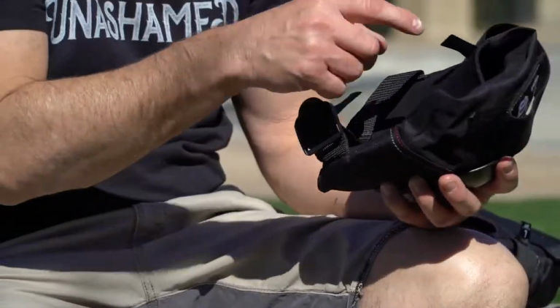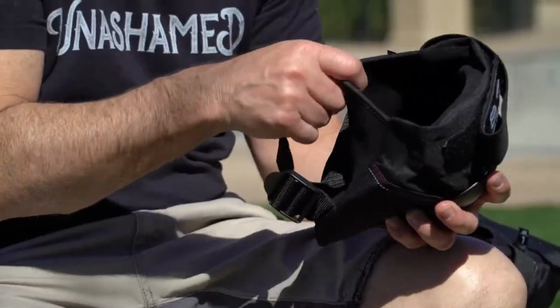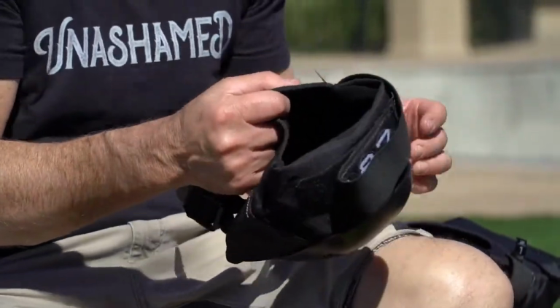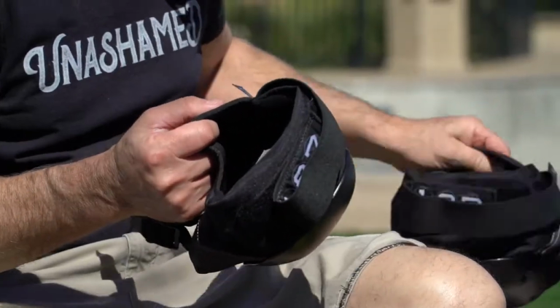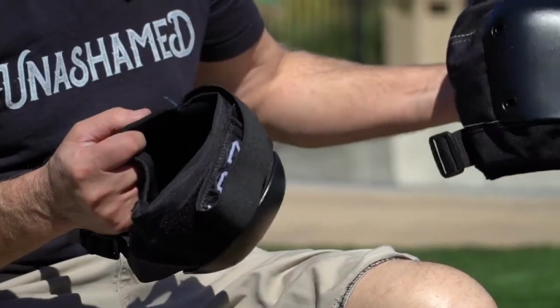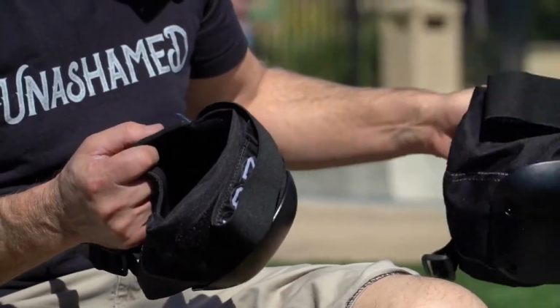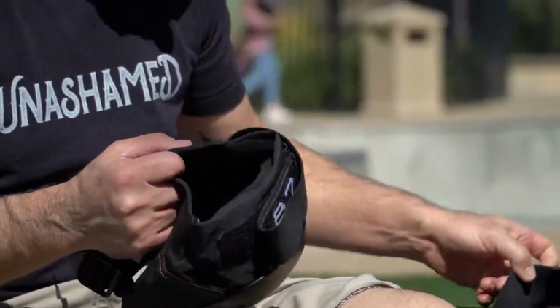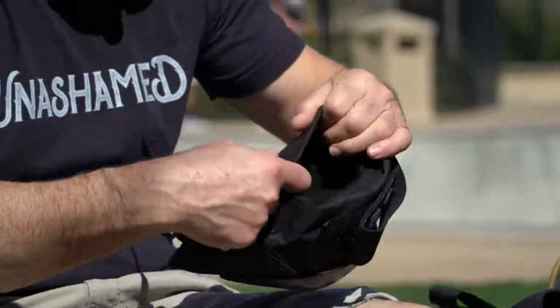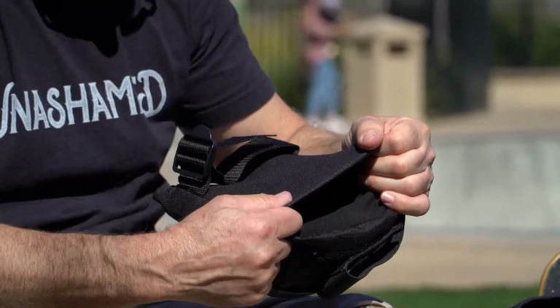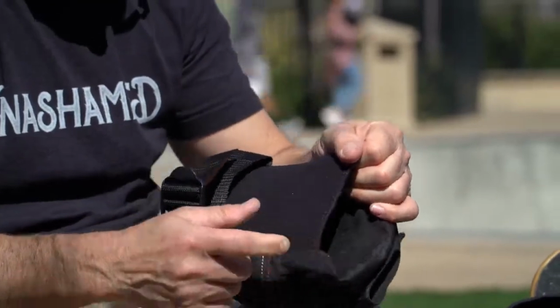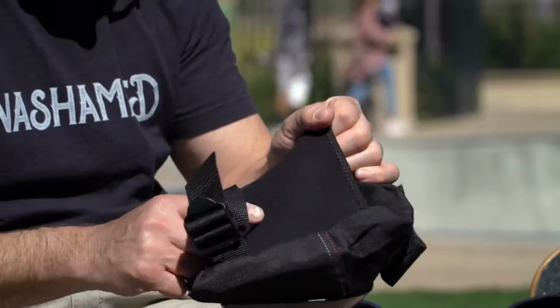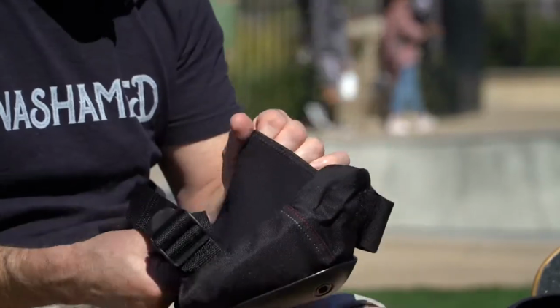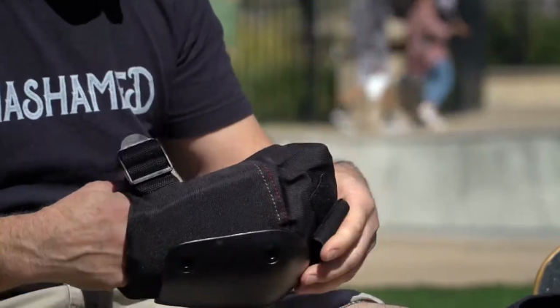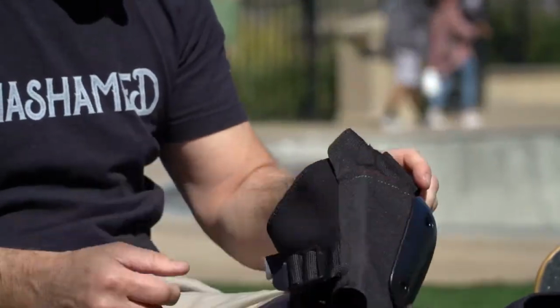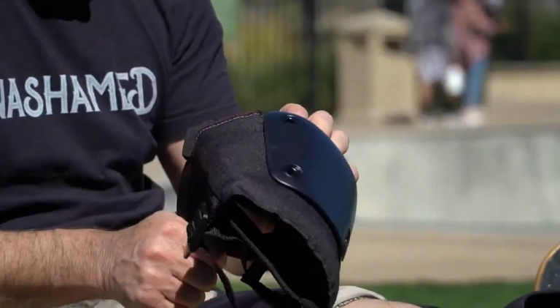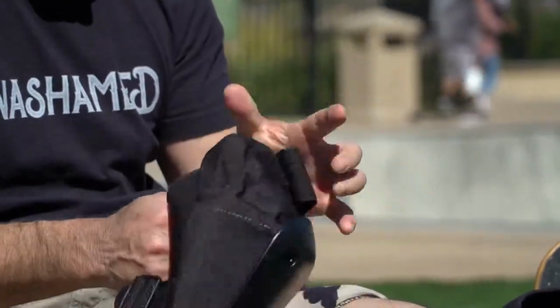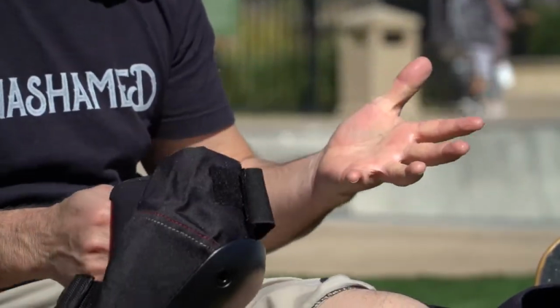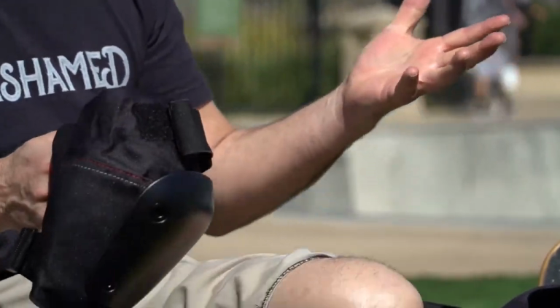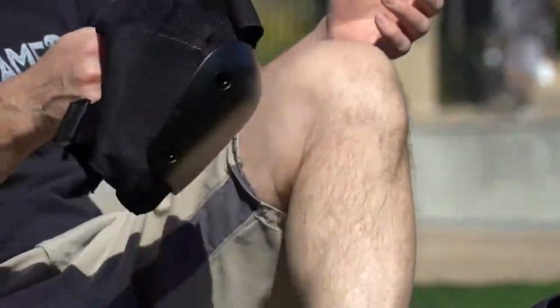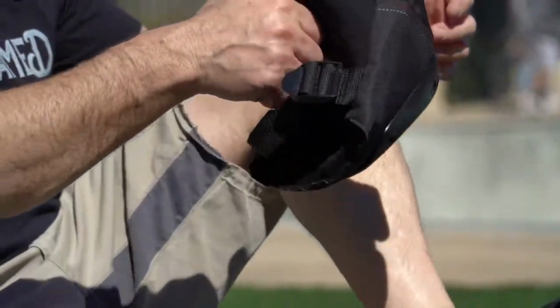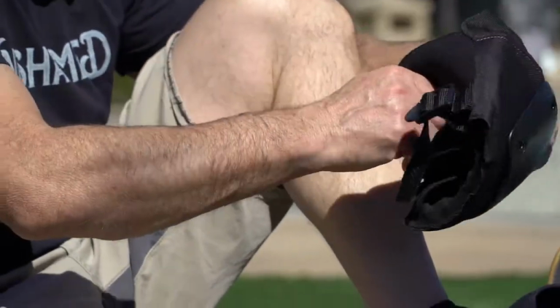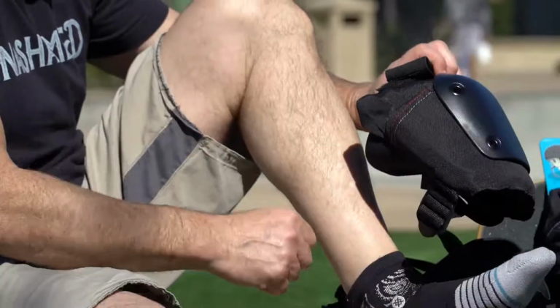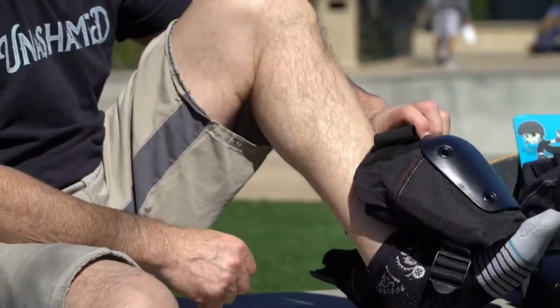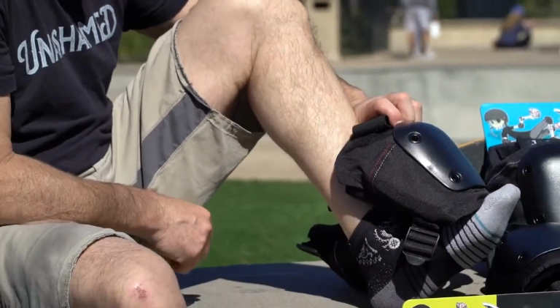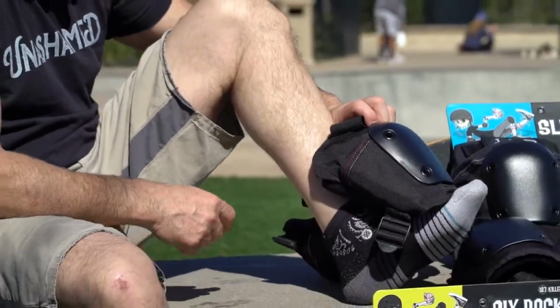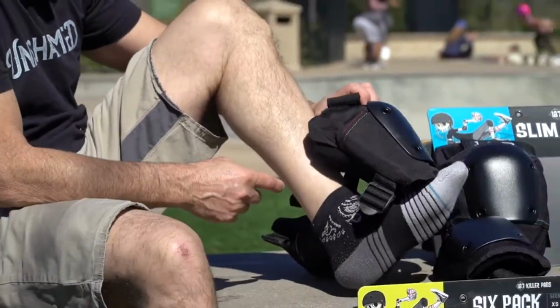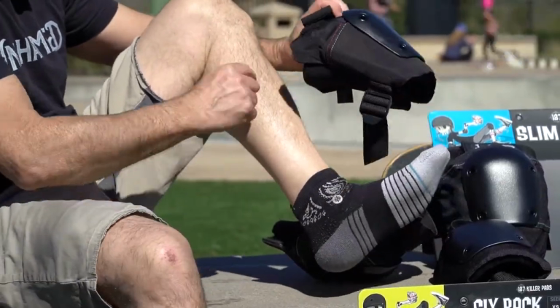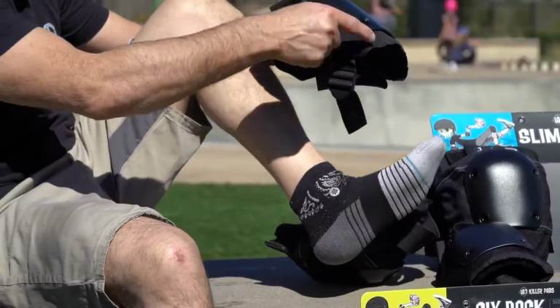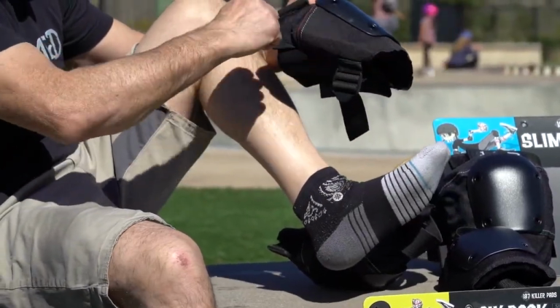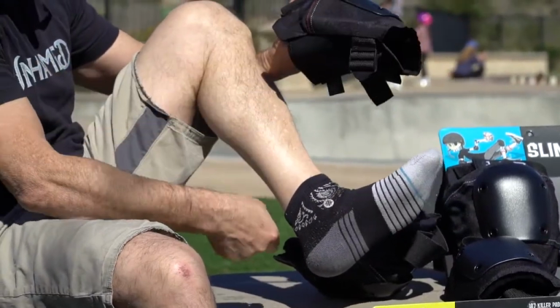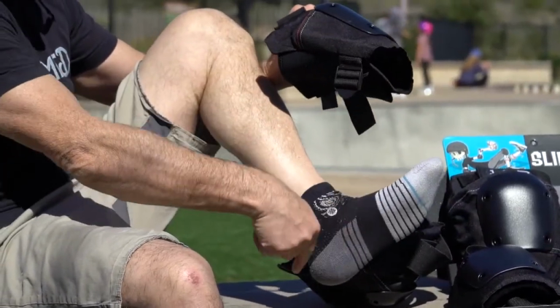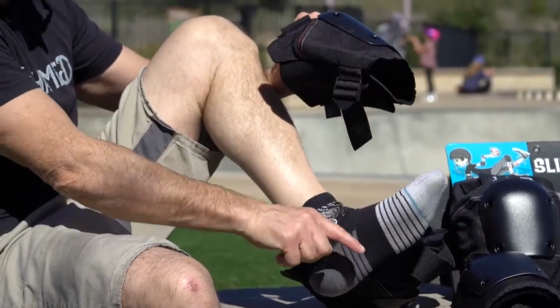If you have a fly knee or a slim knee here with a neoprene back, close back pad, what you're going to want to do — a lot of people find it's too small, it doesn't fit. There's a big struggle here with the pad shaped this way and your foot shaped that way.